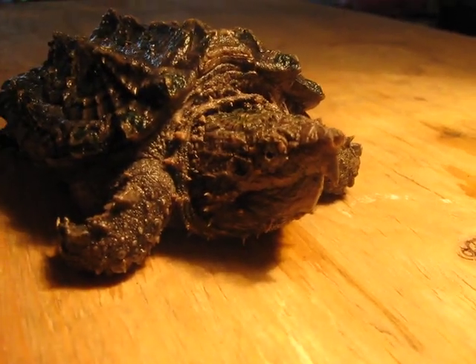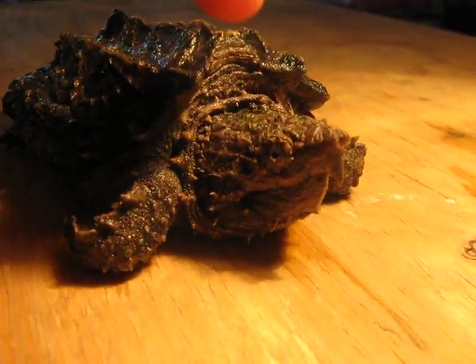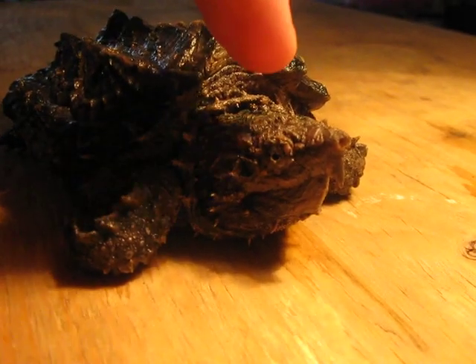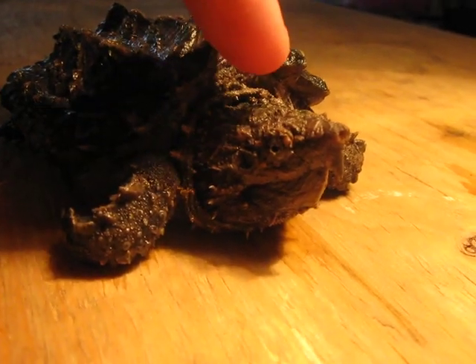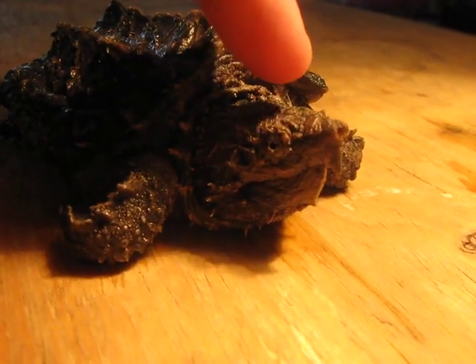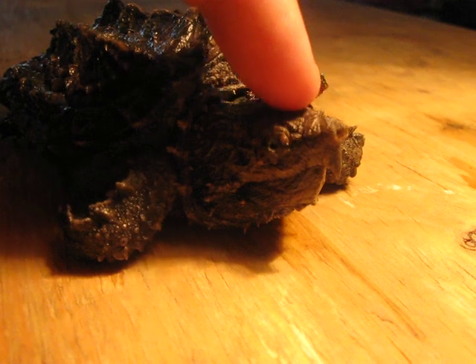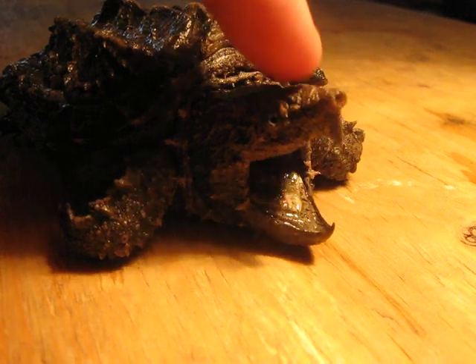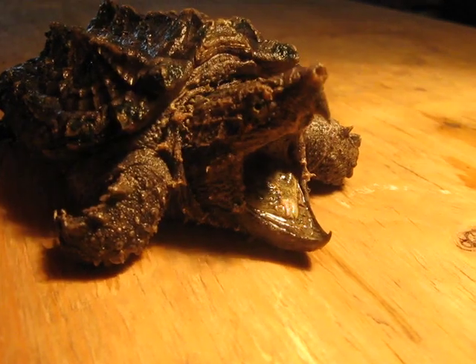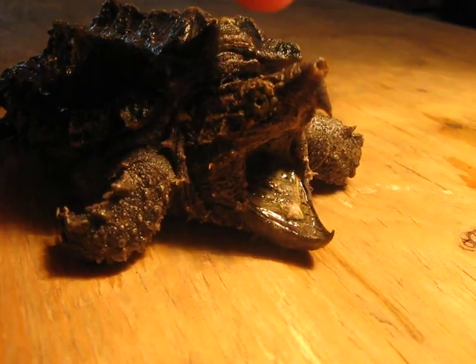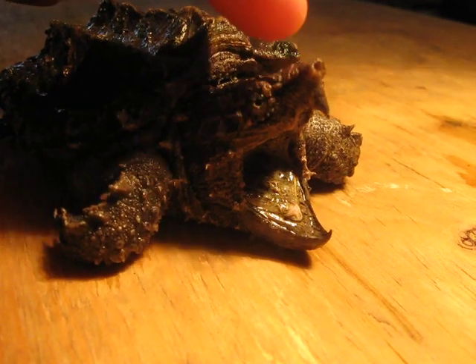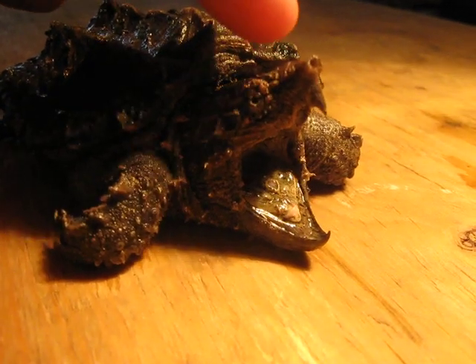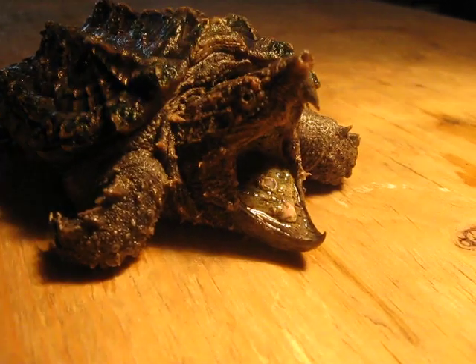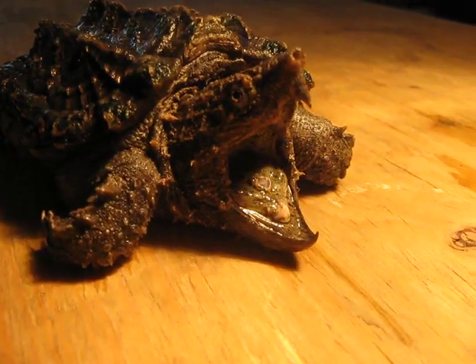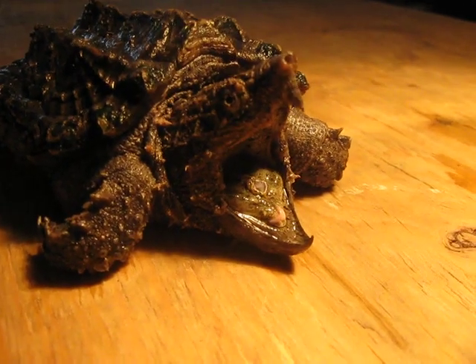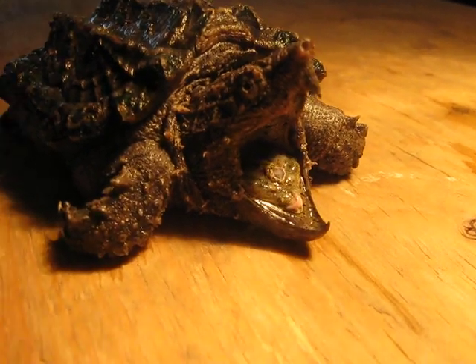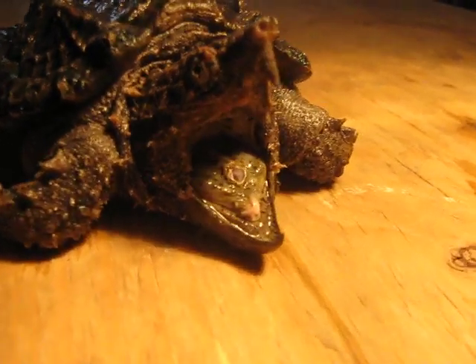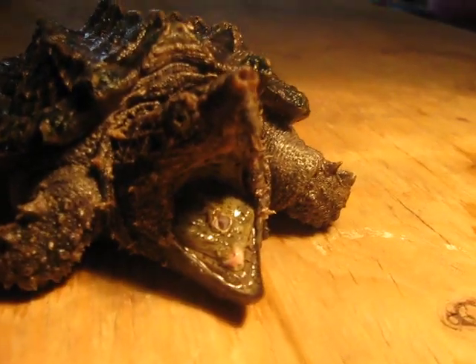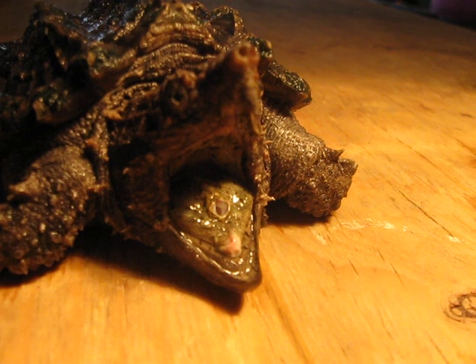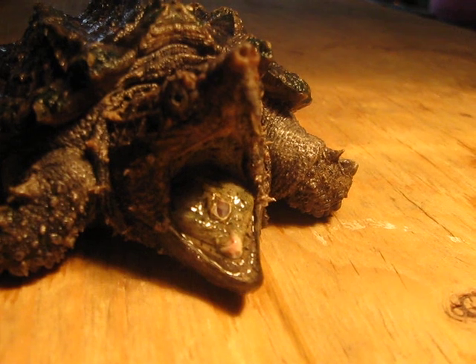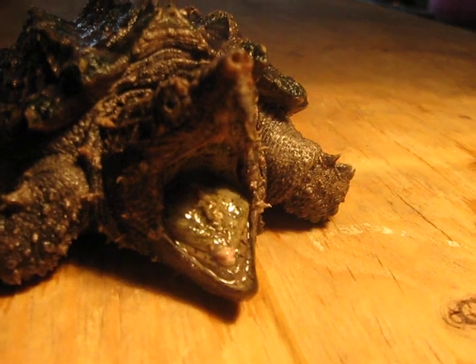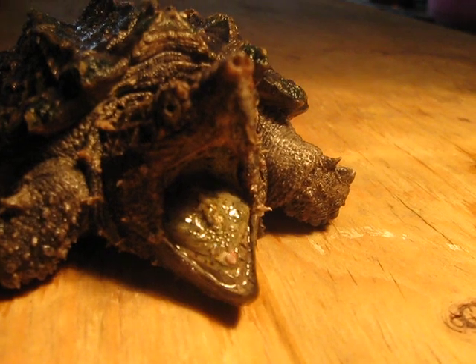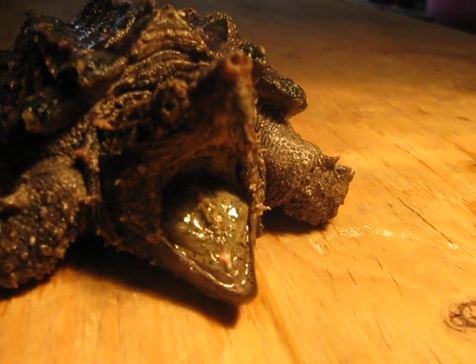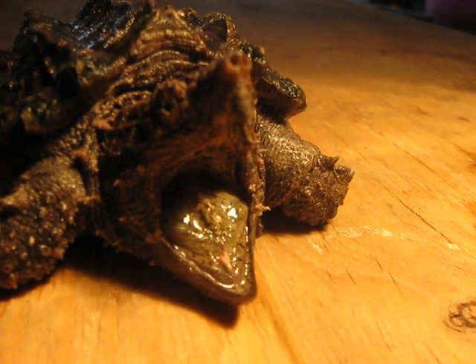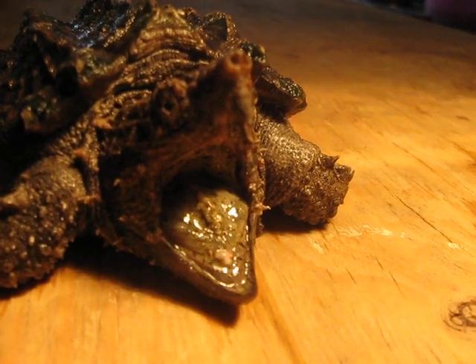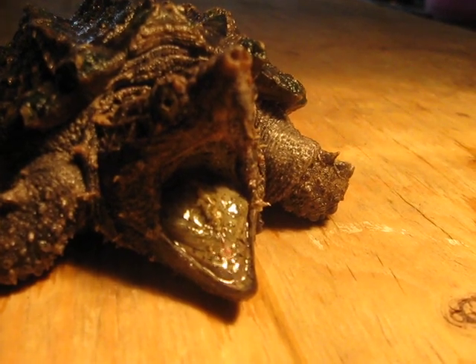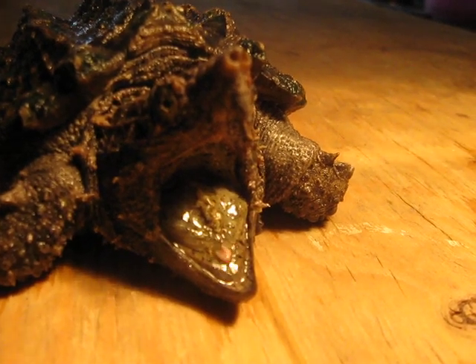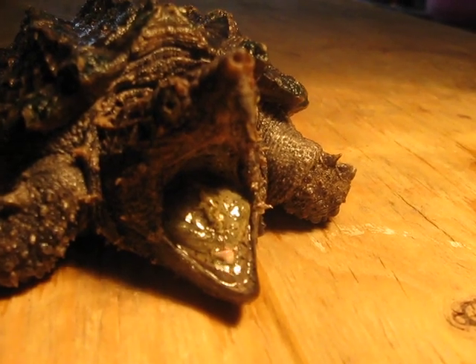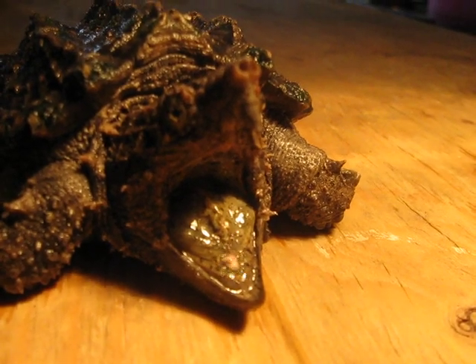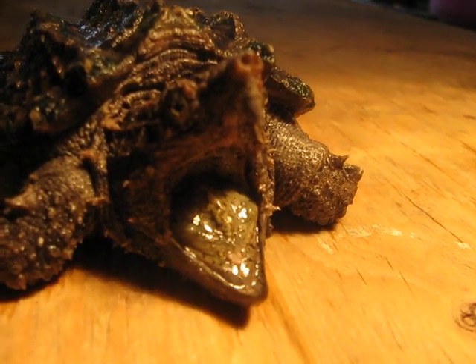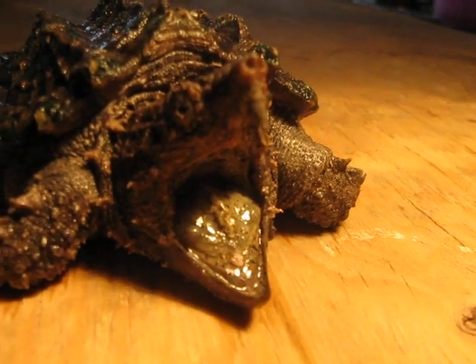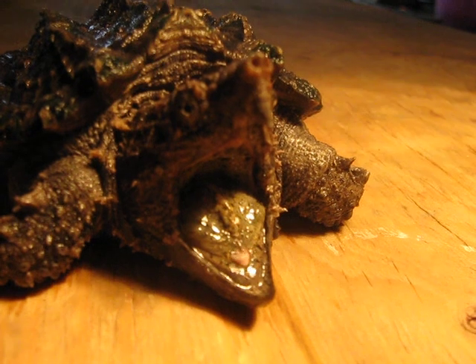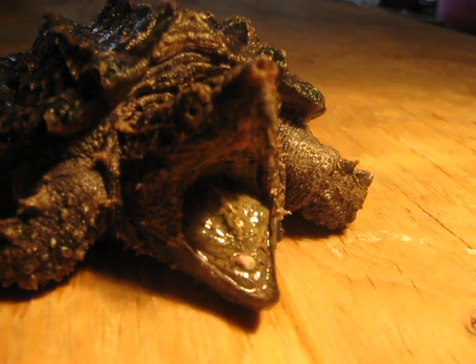And then this is what happens when she gets mad. You touch her, she opens her mouth wide open. They can open their mouth huge. And then if you look in the mouth, near the bottom, that little thing squirming around in there — that's what they use as a lure, and that's how they hunt.